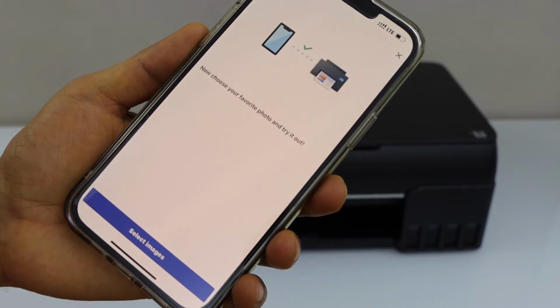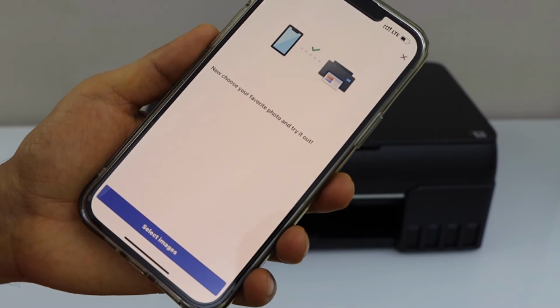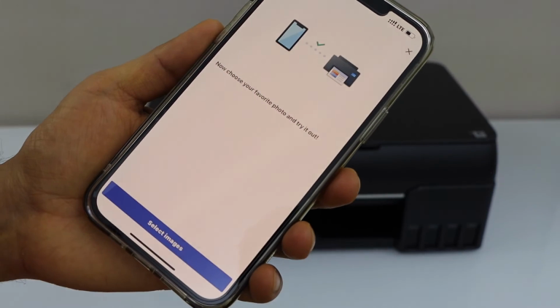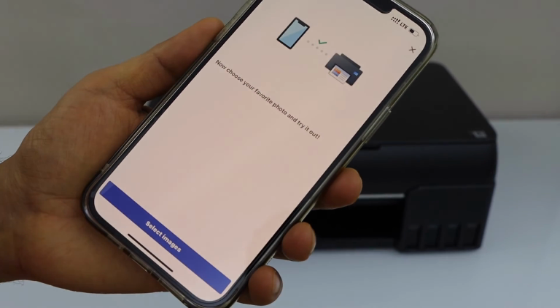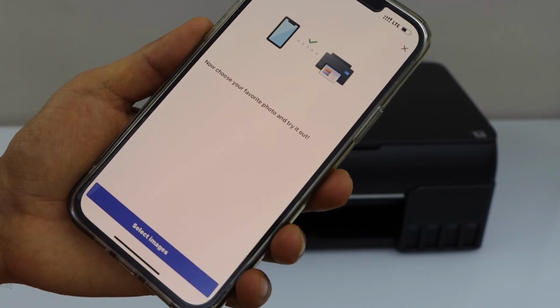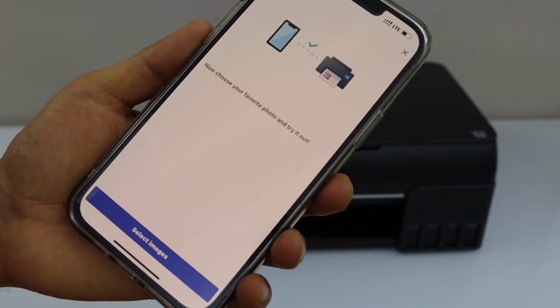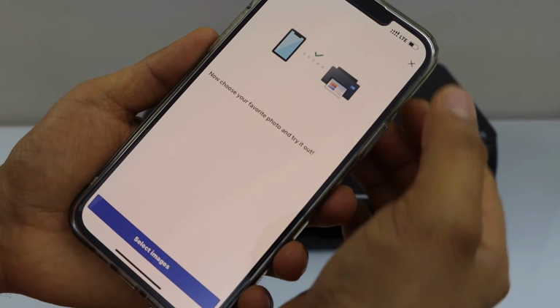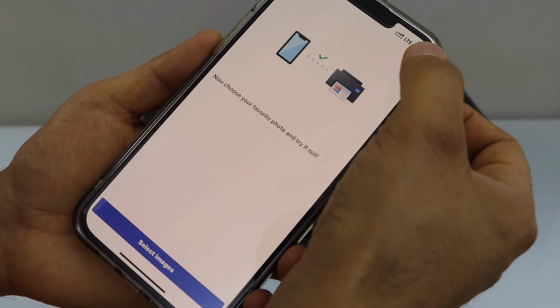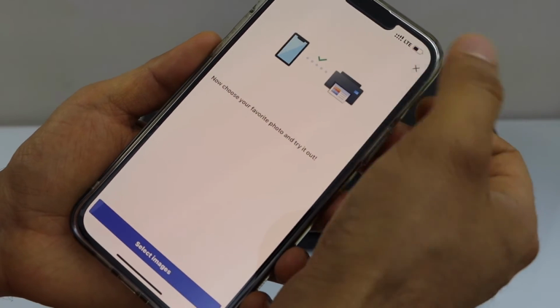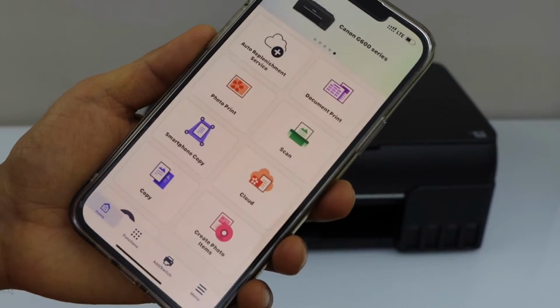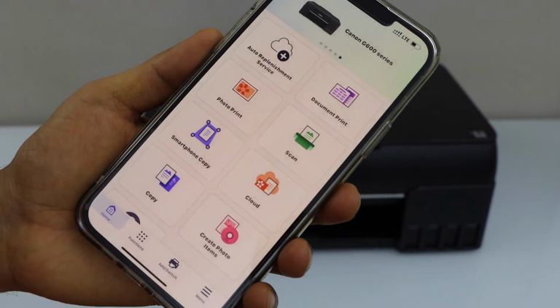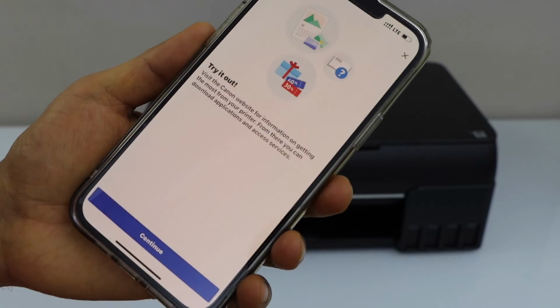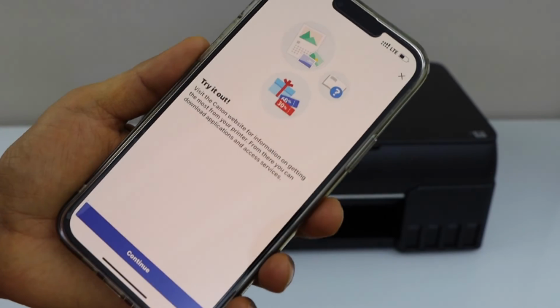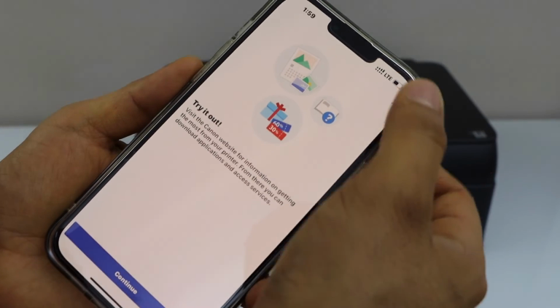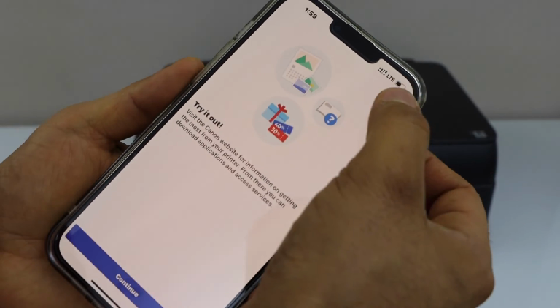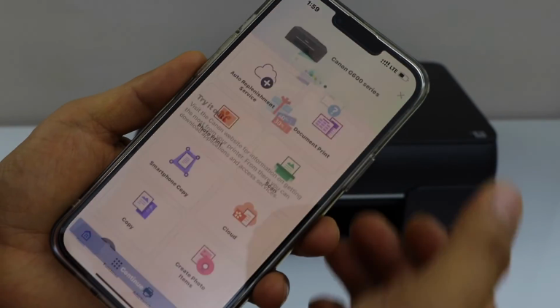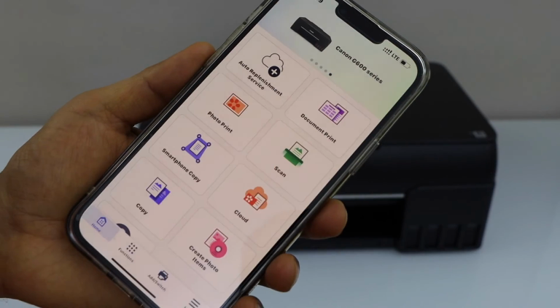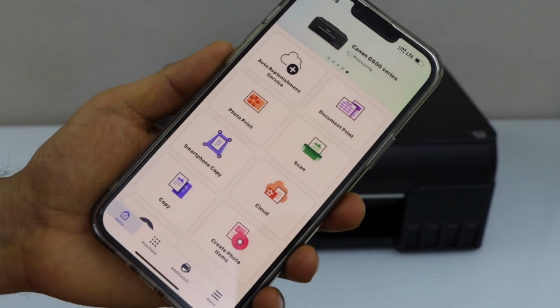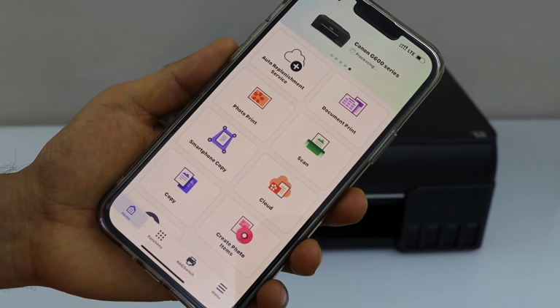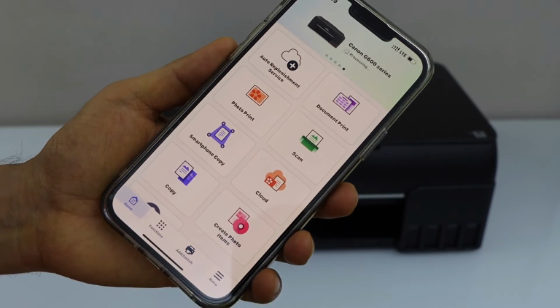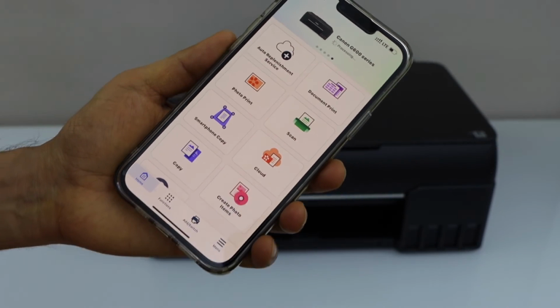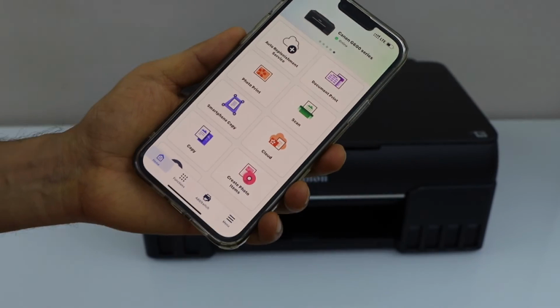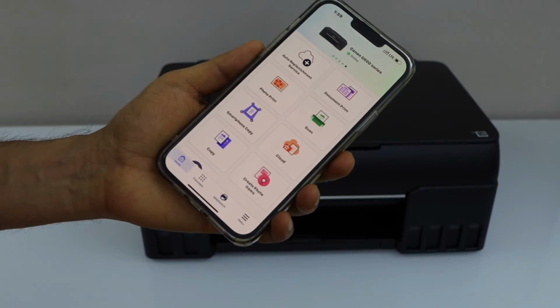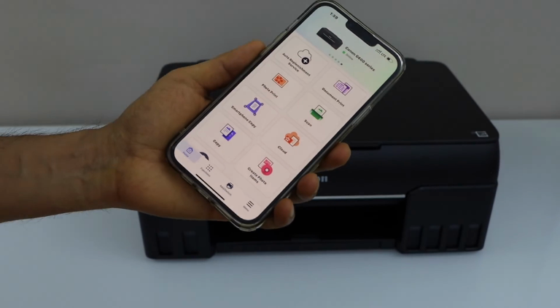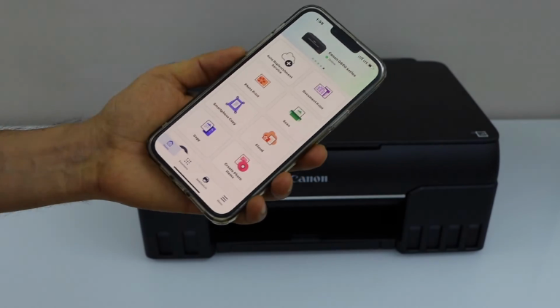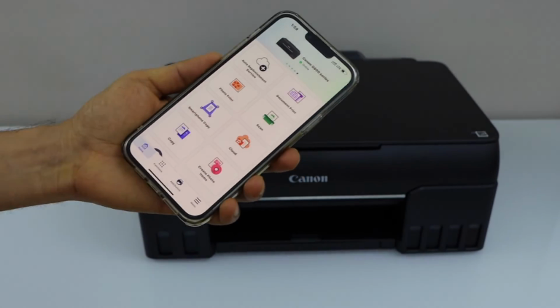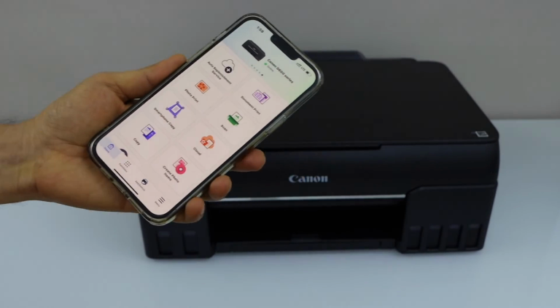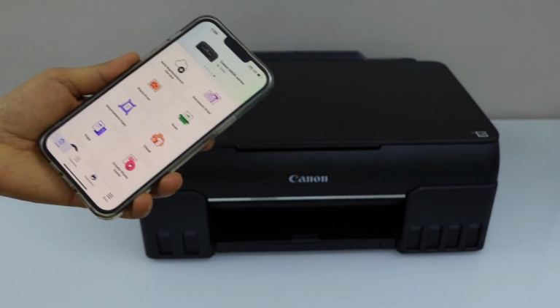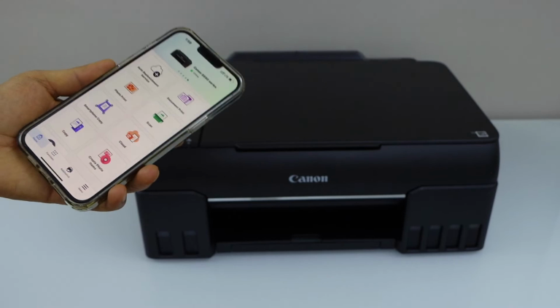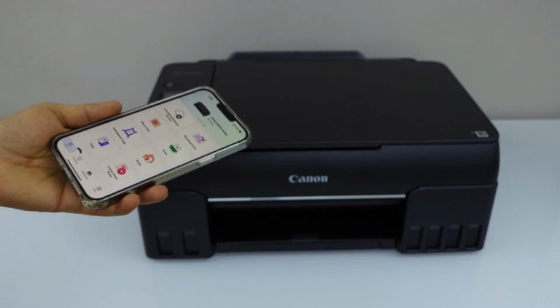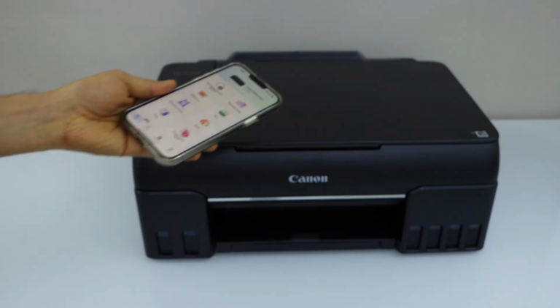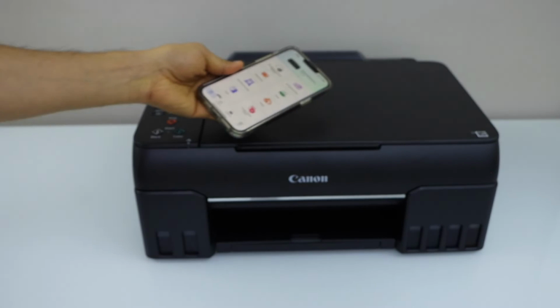You can start printing photos and documents. Close this window — we are ready to use this printer. So let's do a printing.